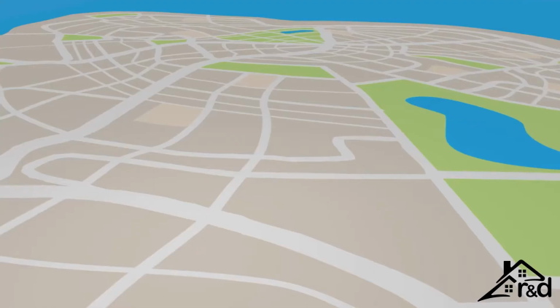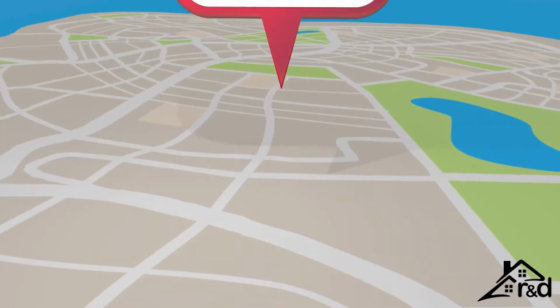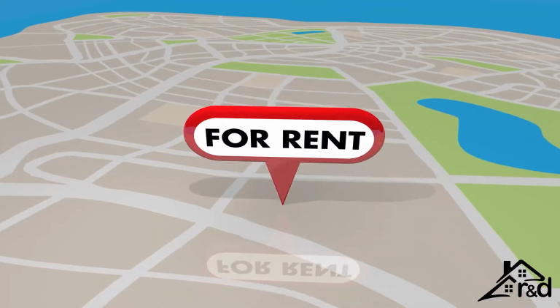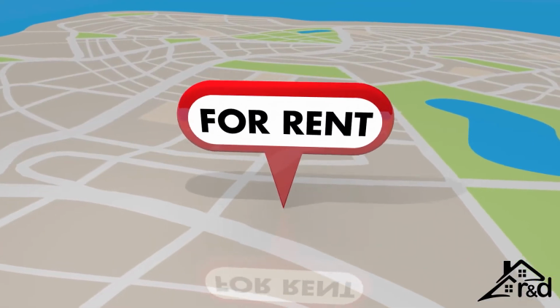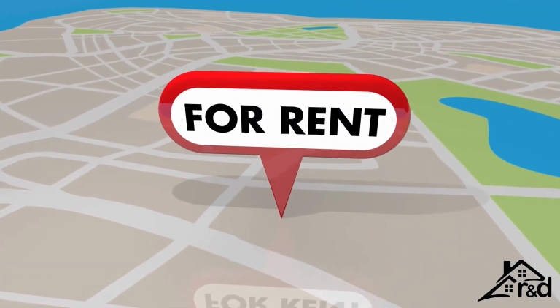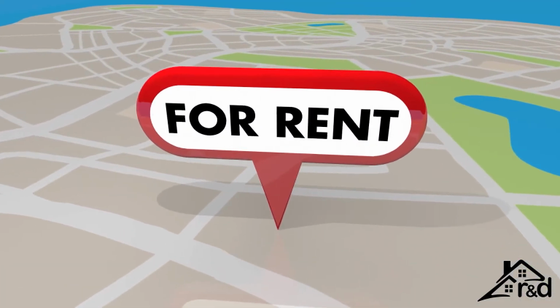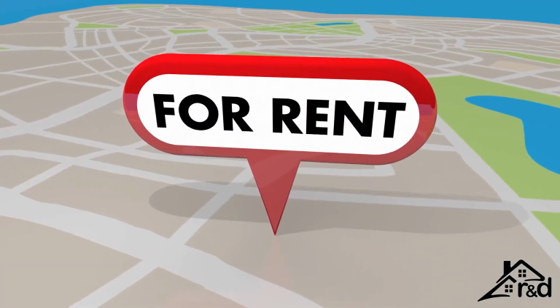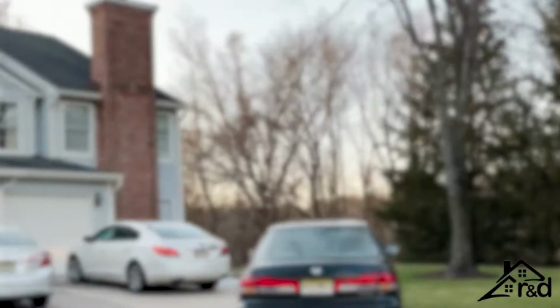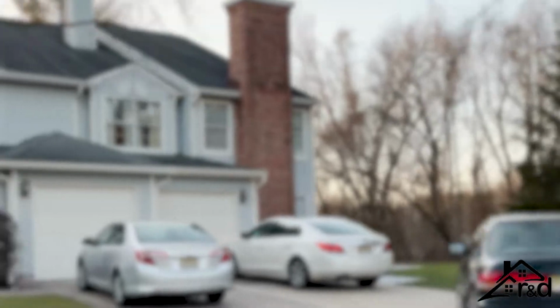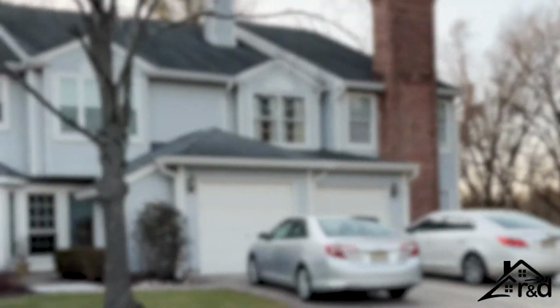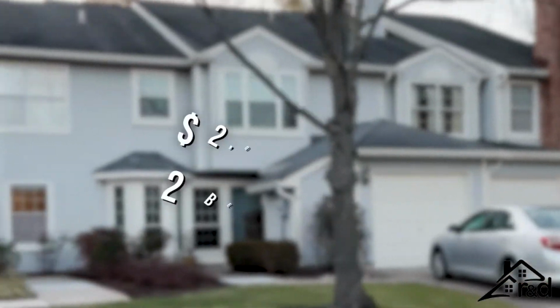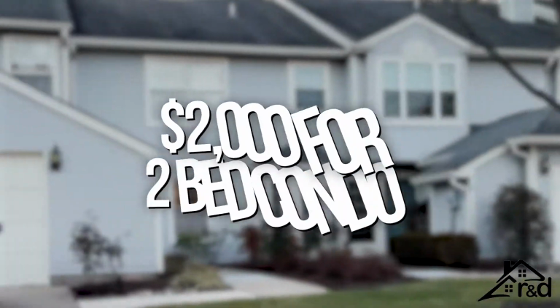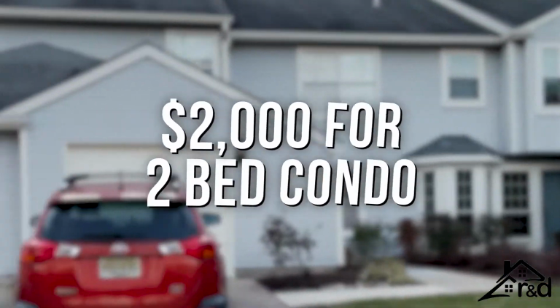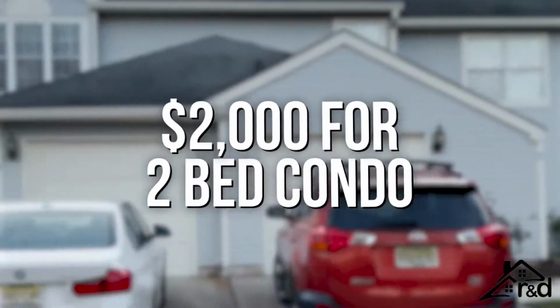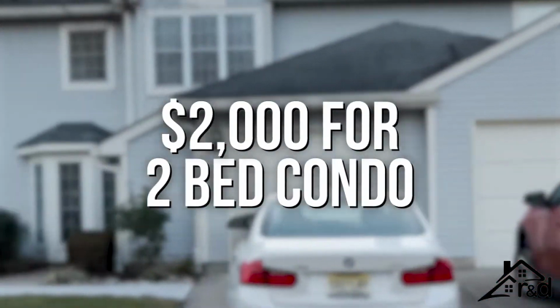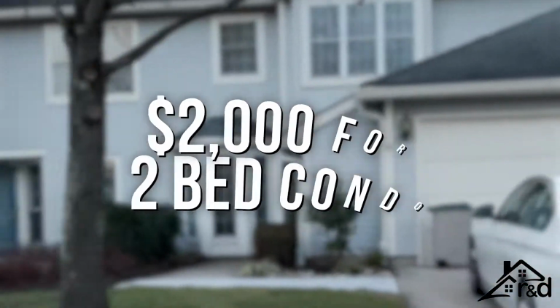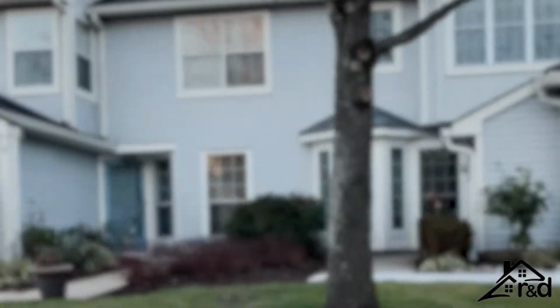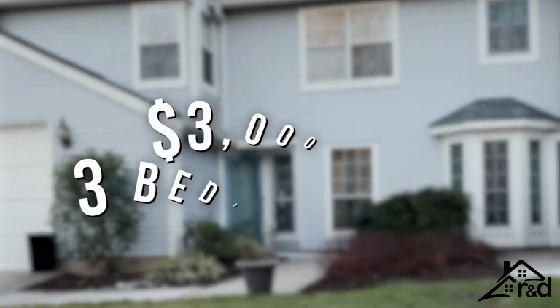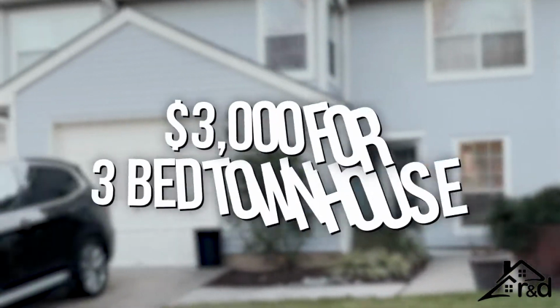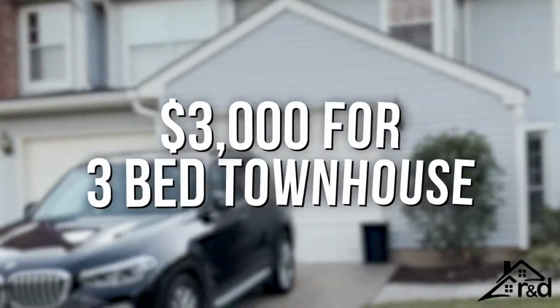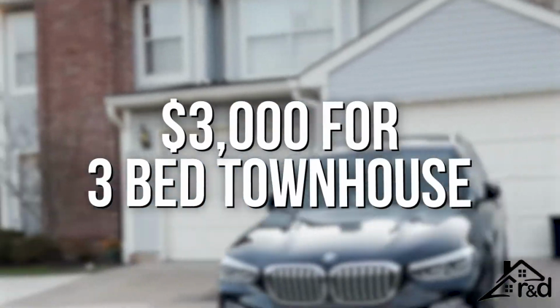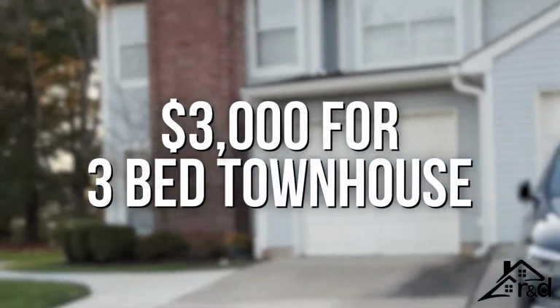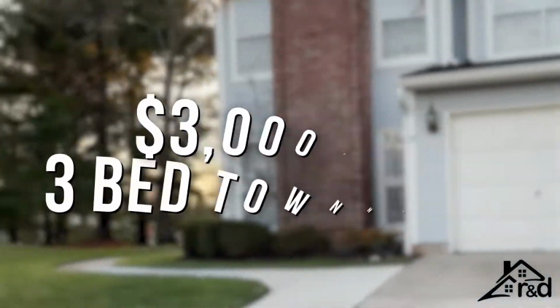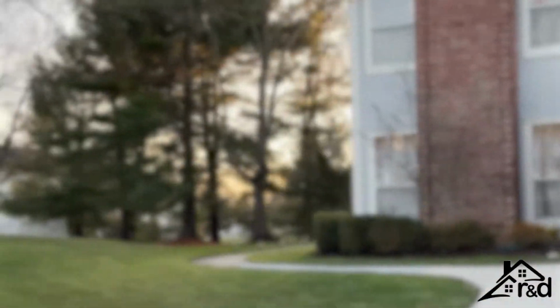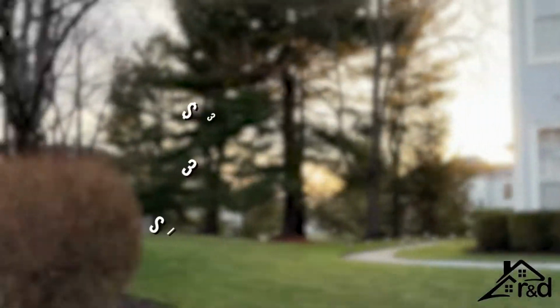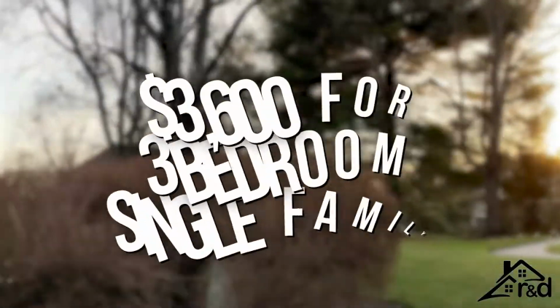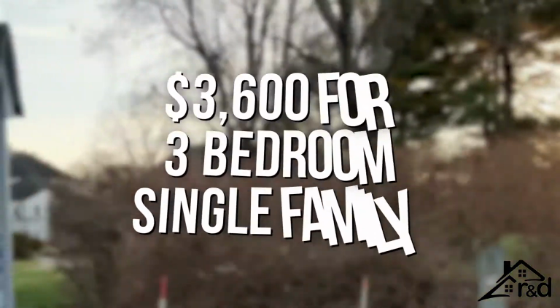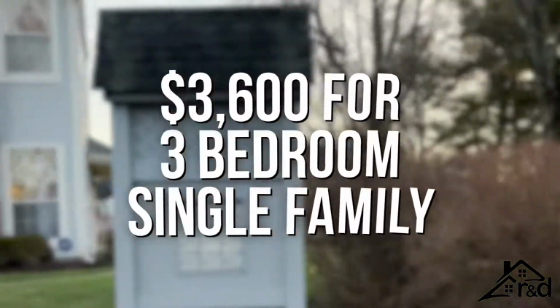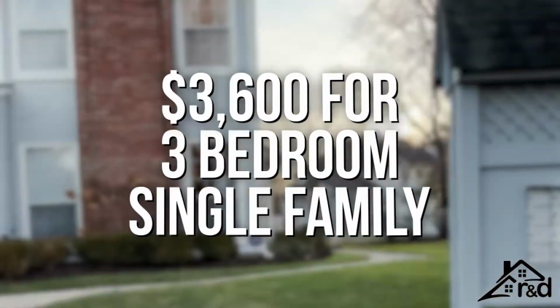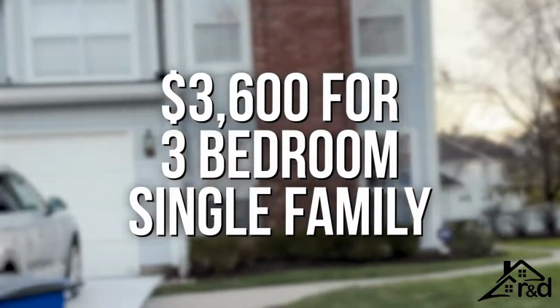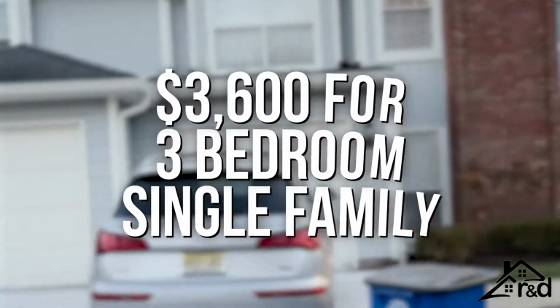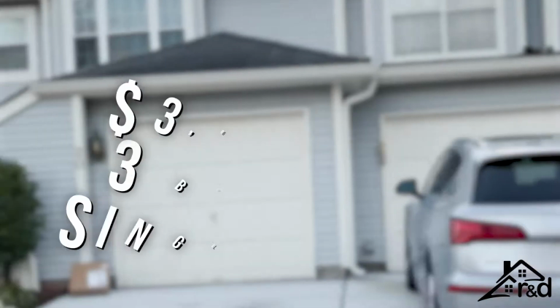If you are looking to rent in Canal Point, you are looking at approximately $2,000 for a two-bedroom condo, $3,000 for a three-bedroom townhouse, or $3,600 for a three-bedroom single-family house.